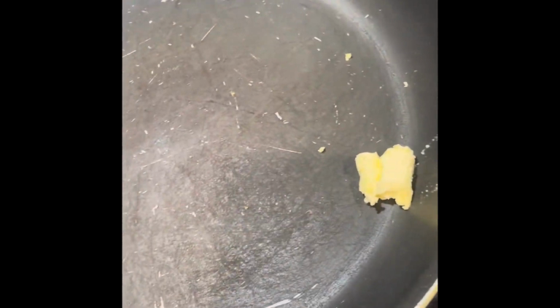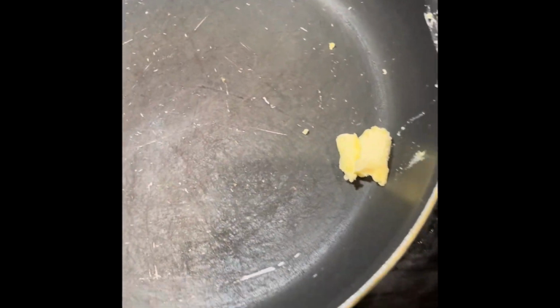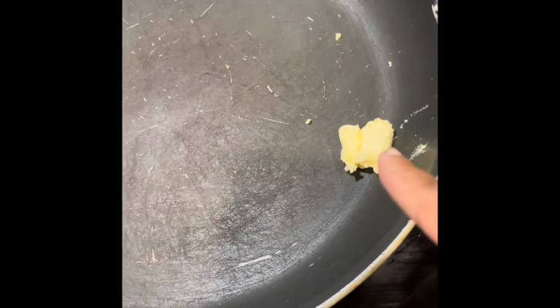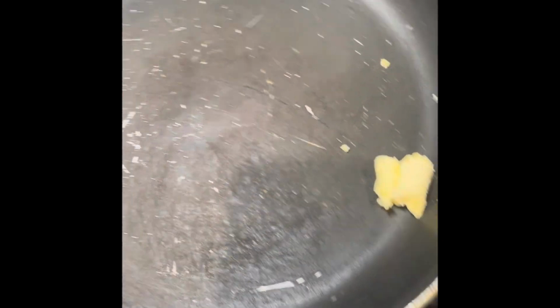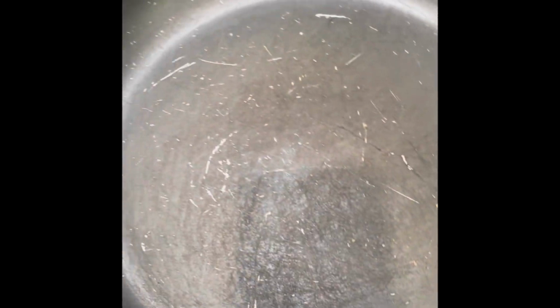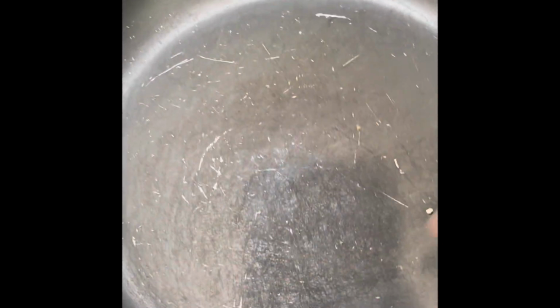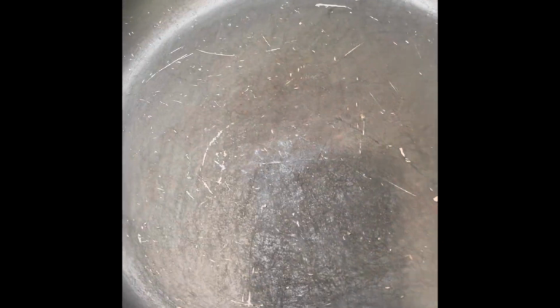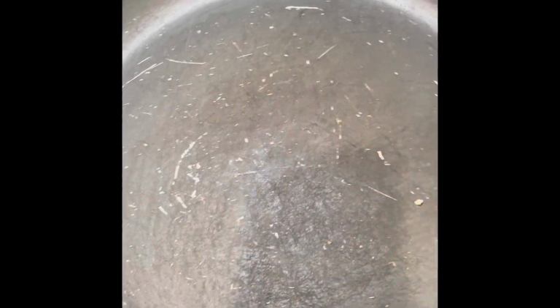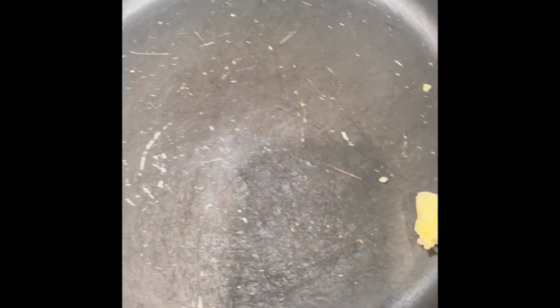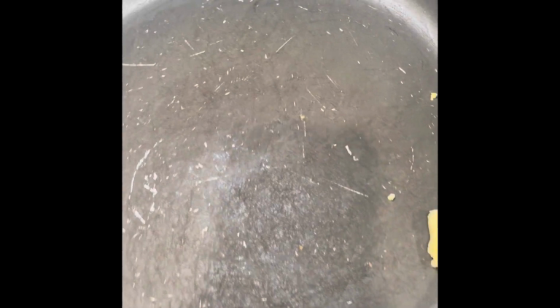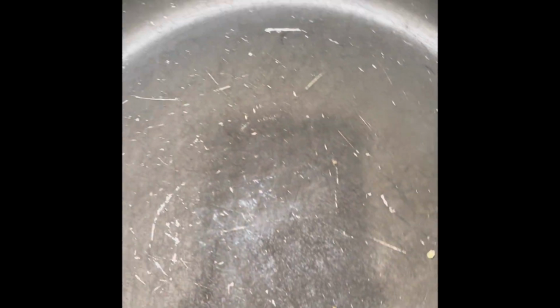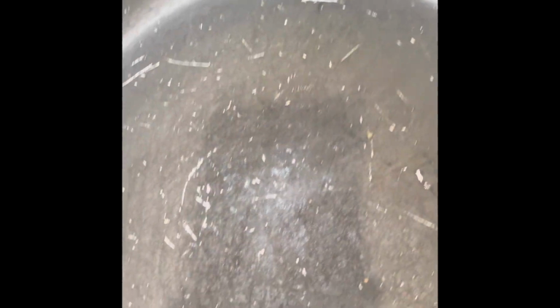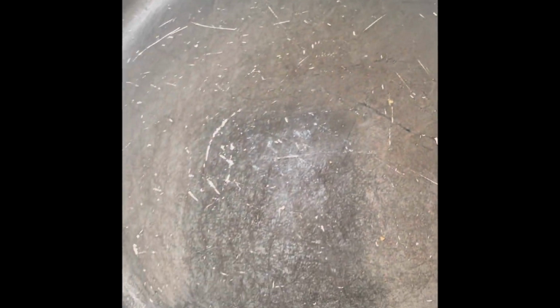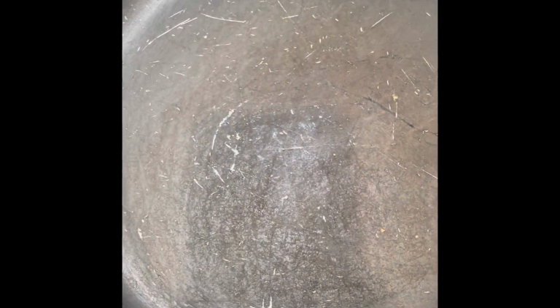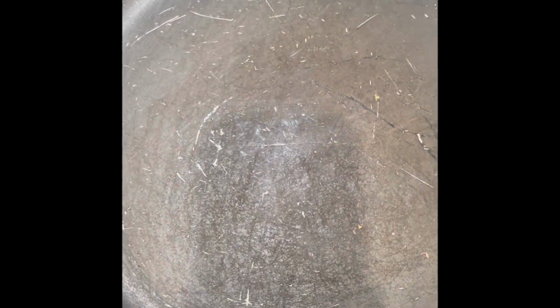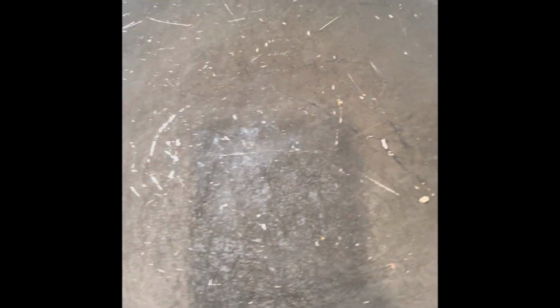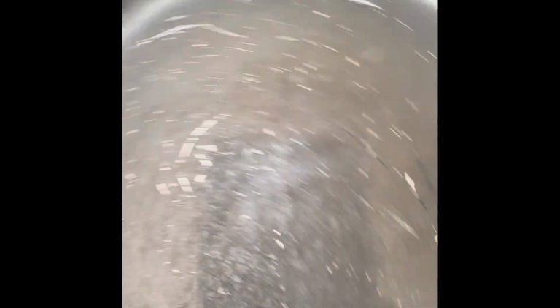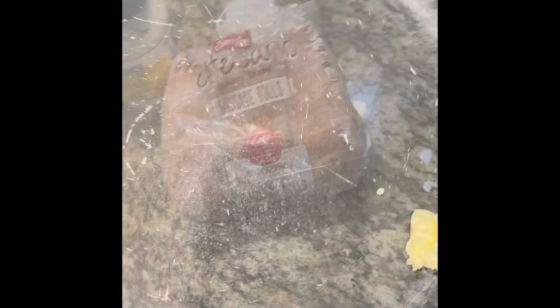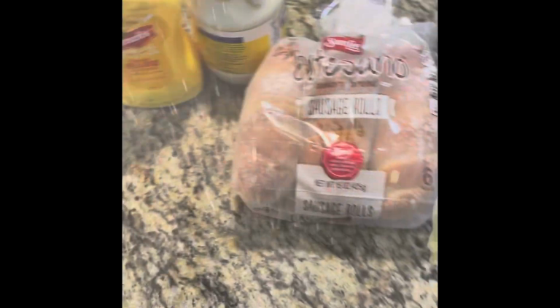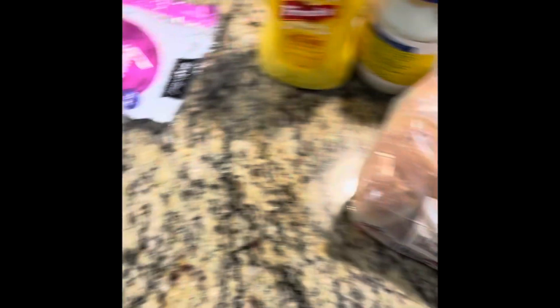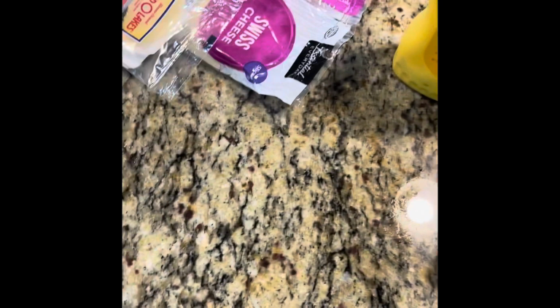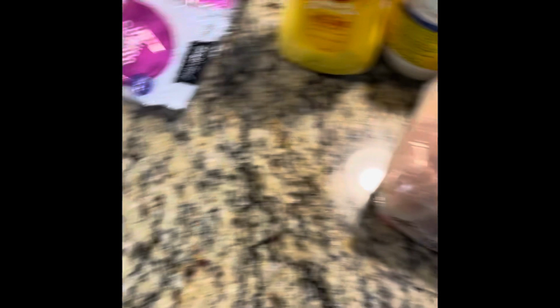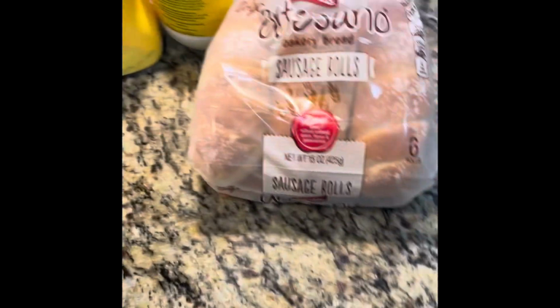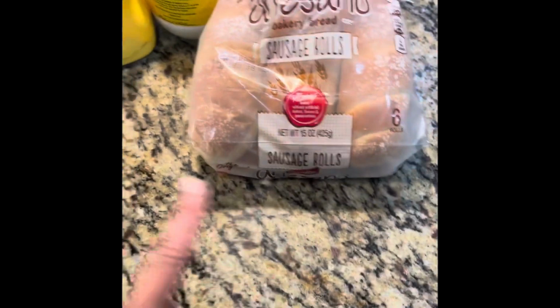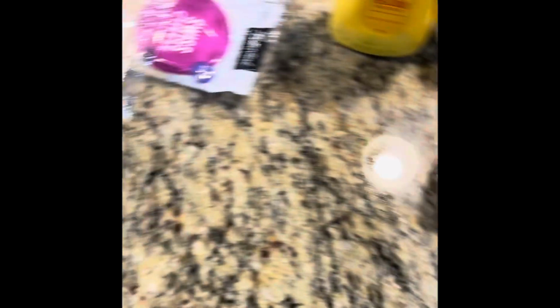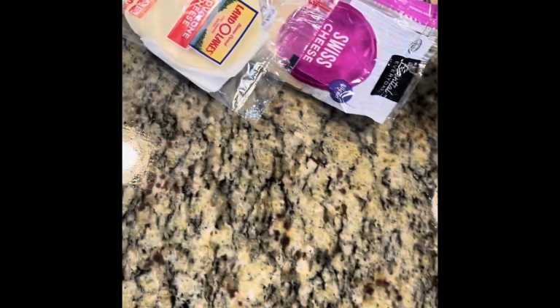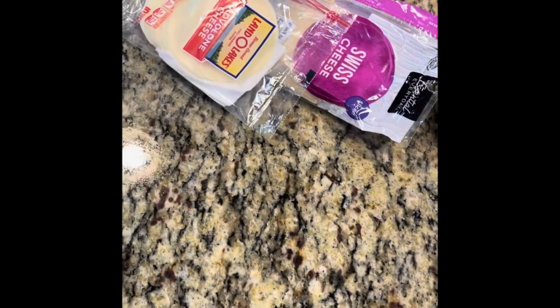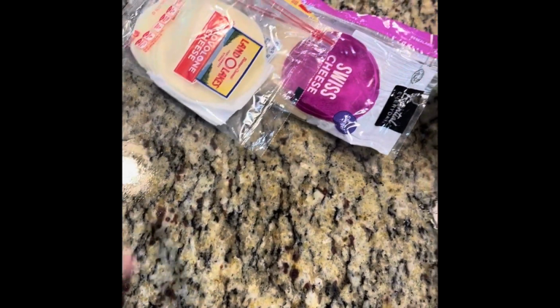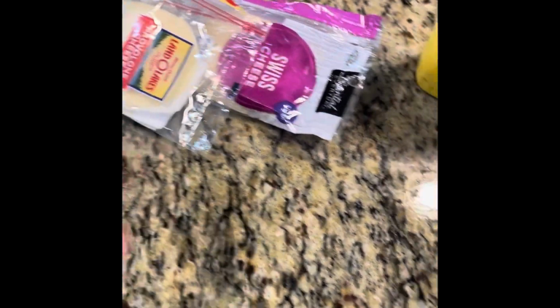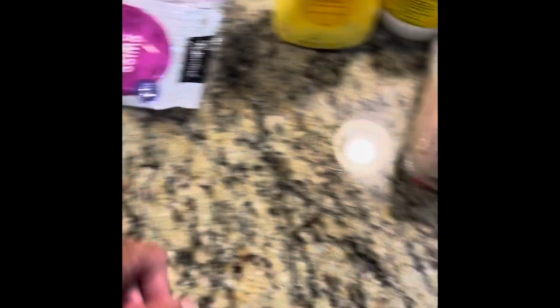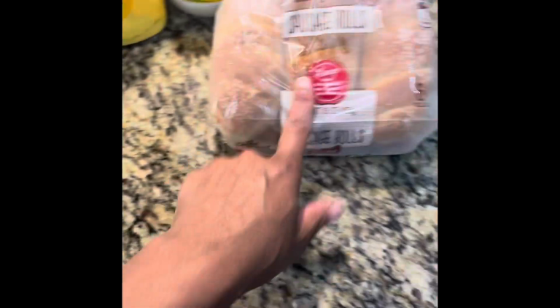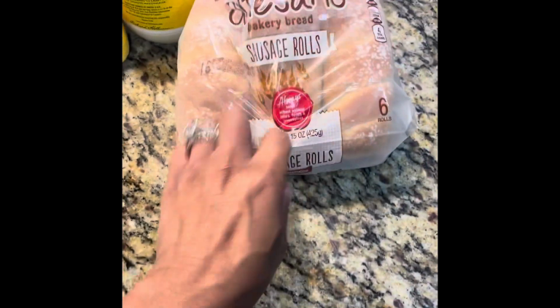Now I'm just putting some butter in the pan. We're going to sauté up these little vegetables — onions and bell peppers. Meanwhile, while that's cooking, this is the stuff I'm going to be putting on the bread — this is the bread I'm using.